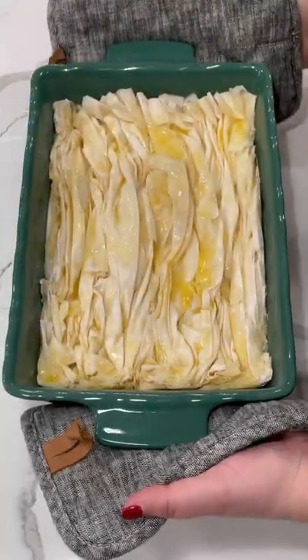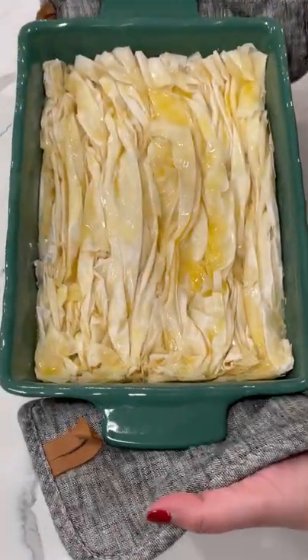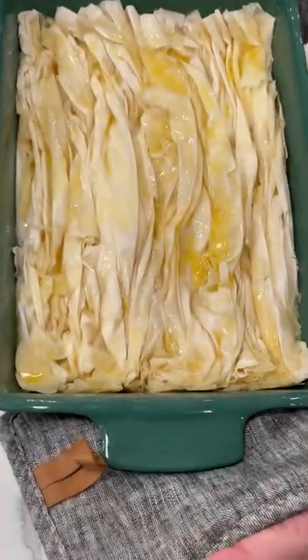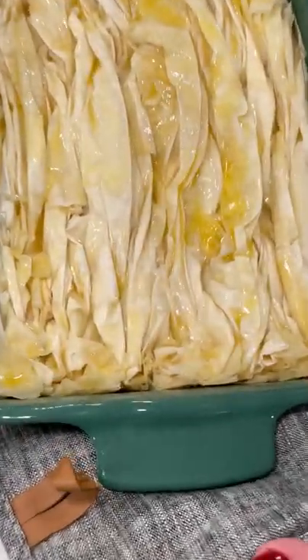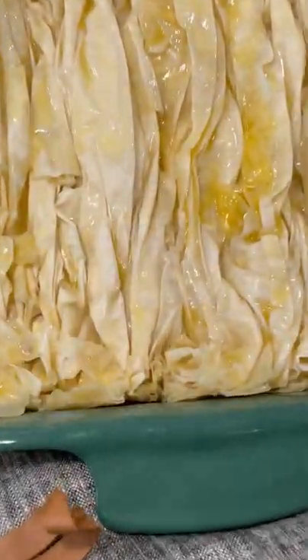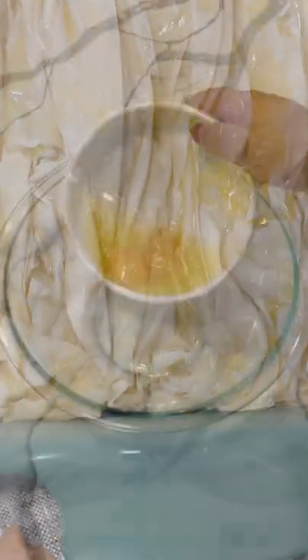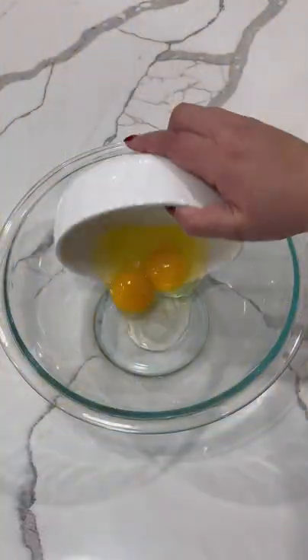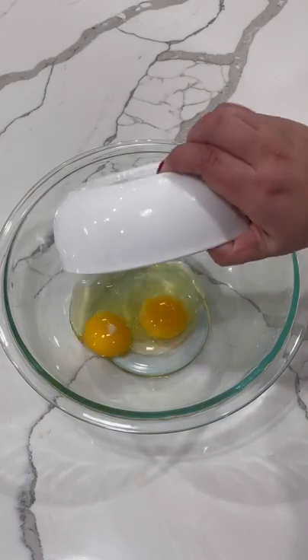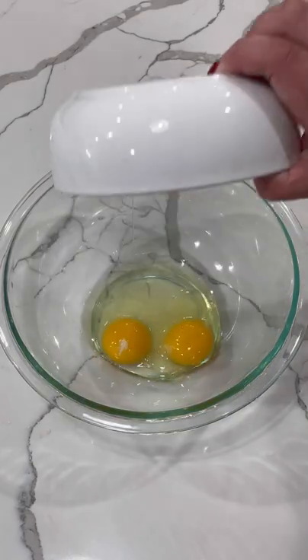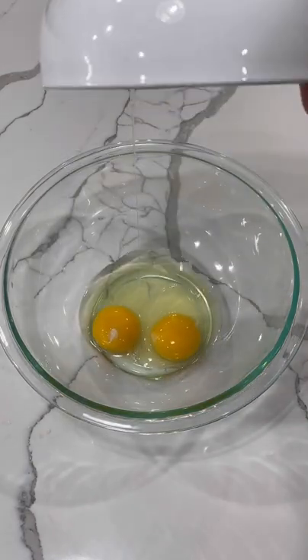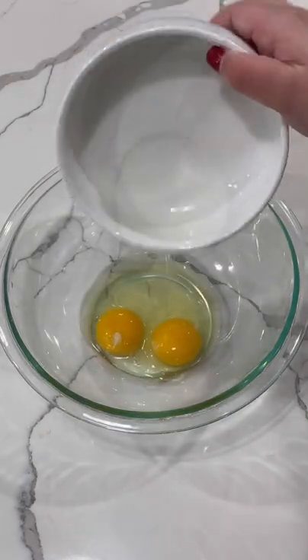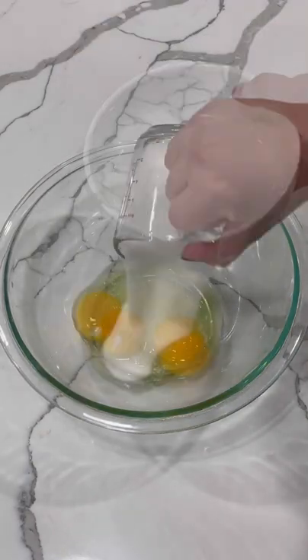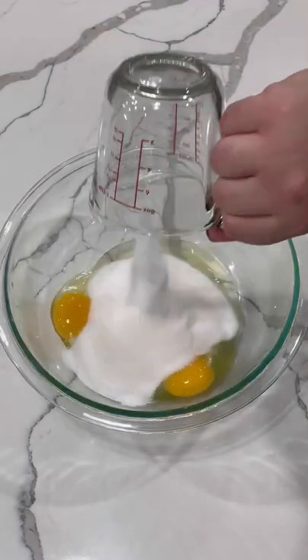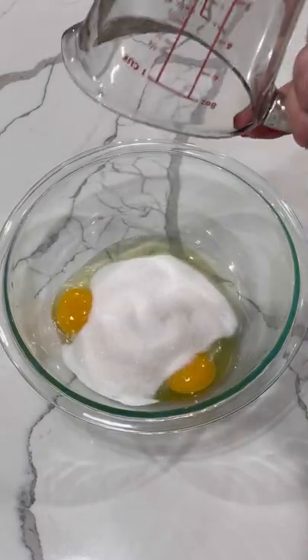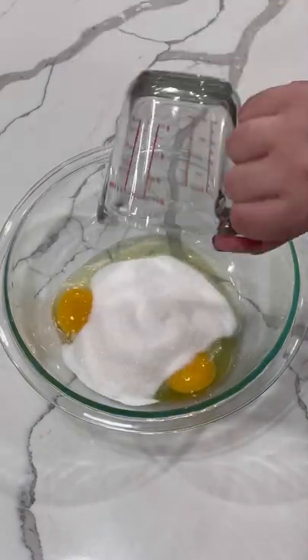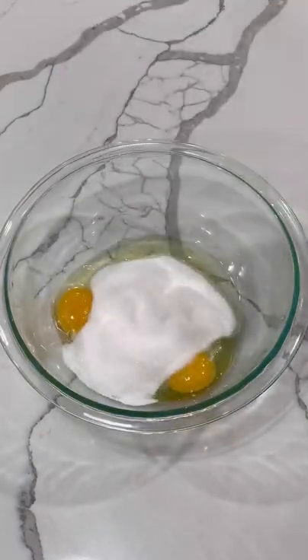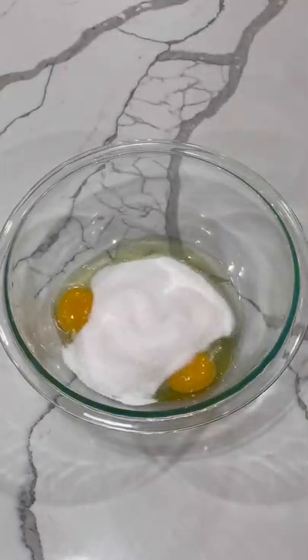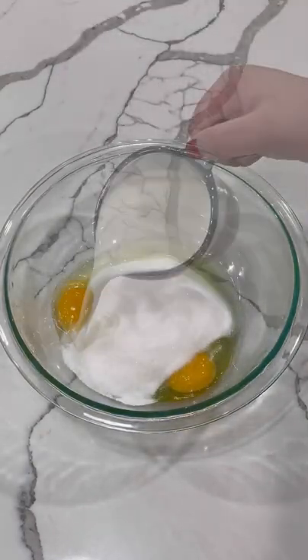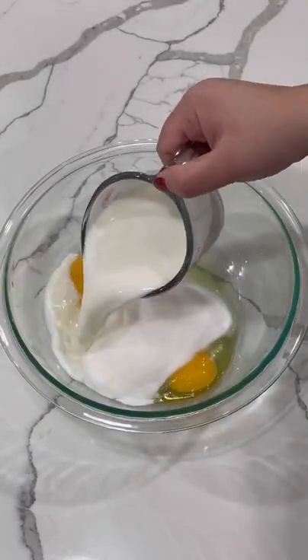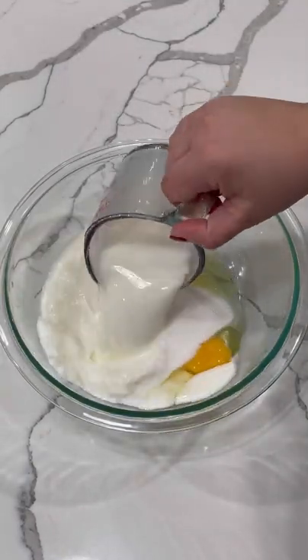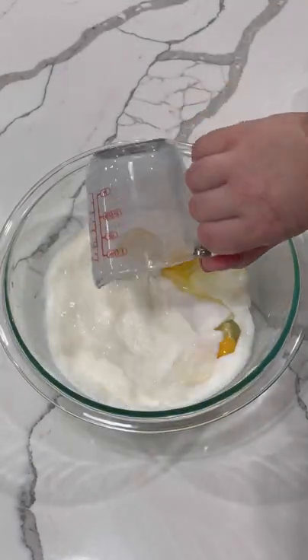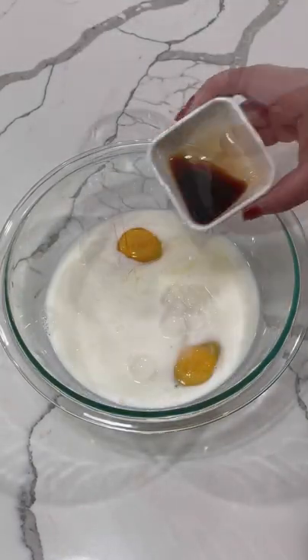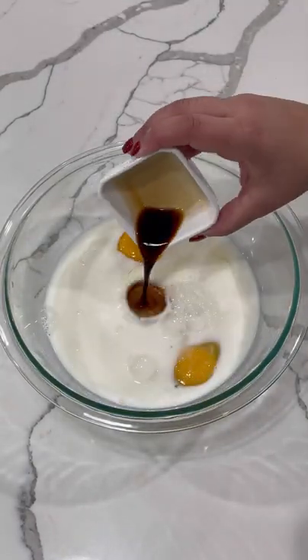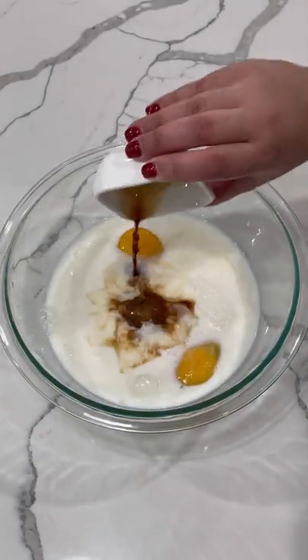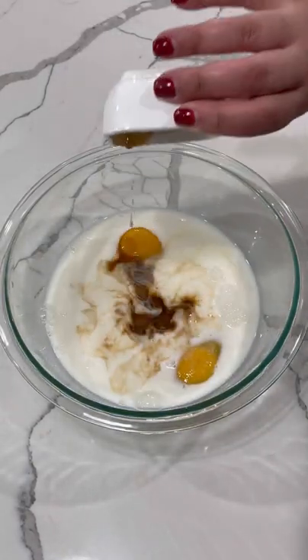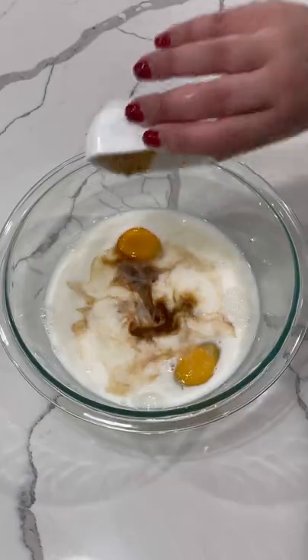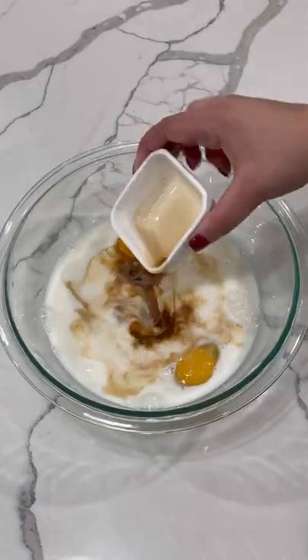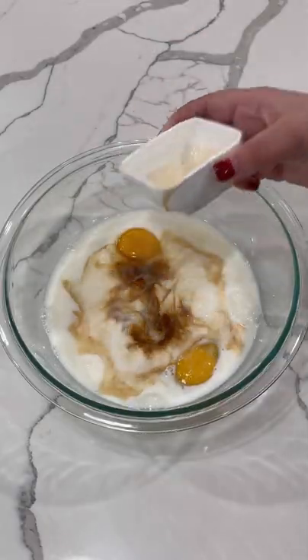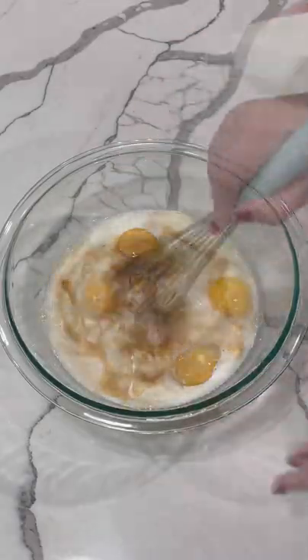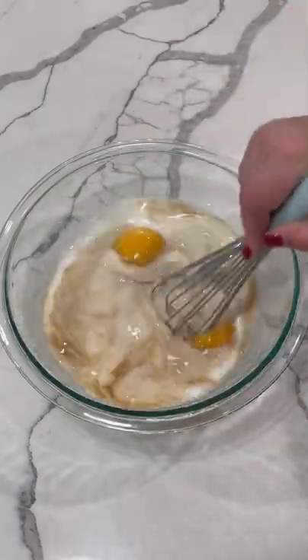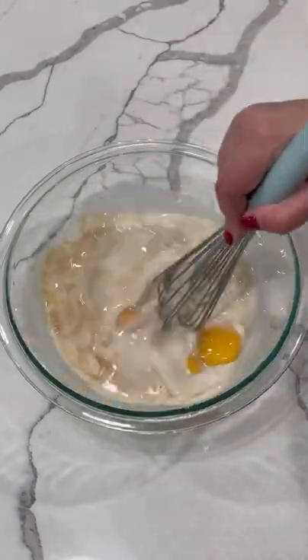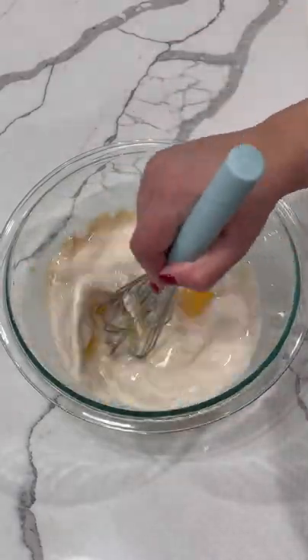It goes back in the oven for another 10 minutes, and then you're gonna whisk together two eggs, one cup of sugar, one cup of milk, and two teaspoons of vanilla. This is the custard.